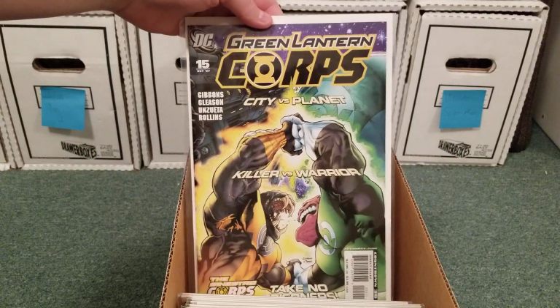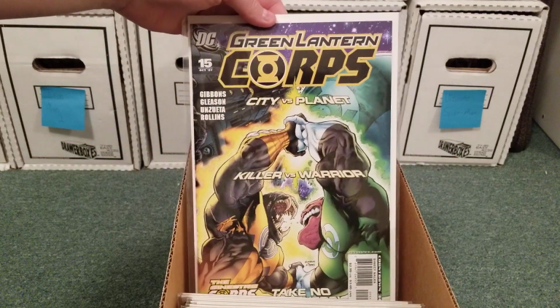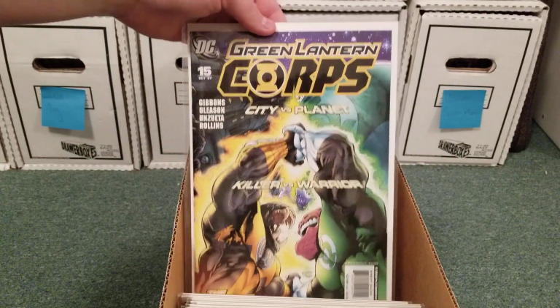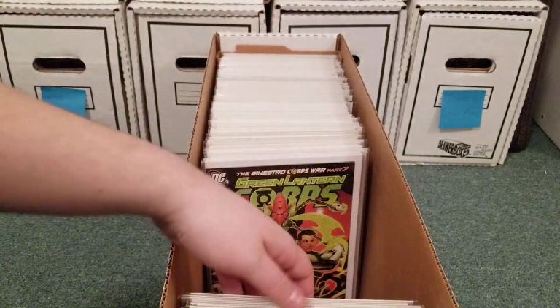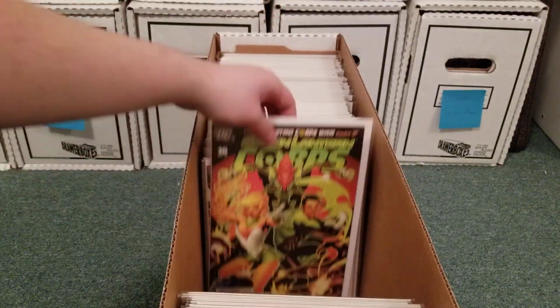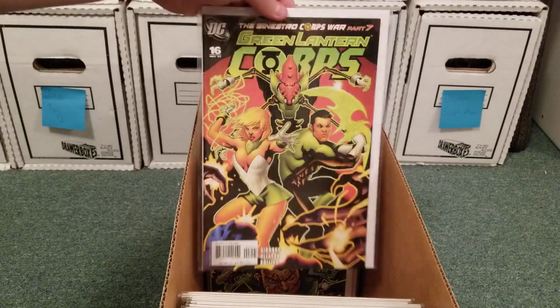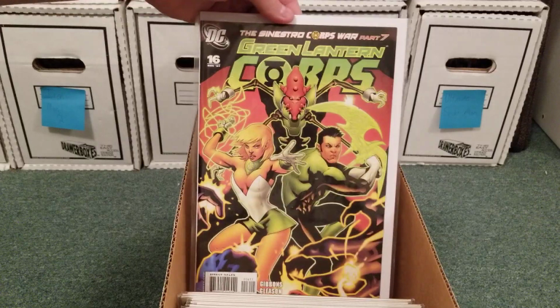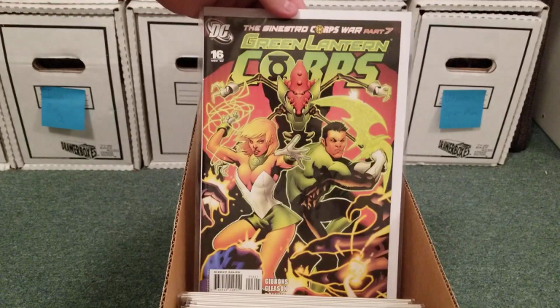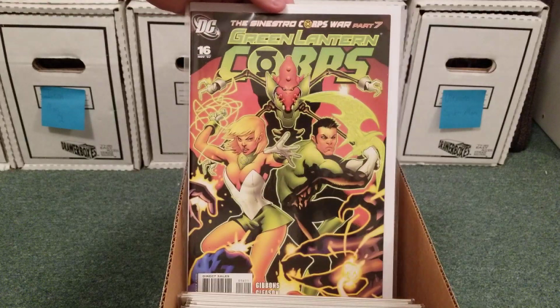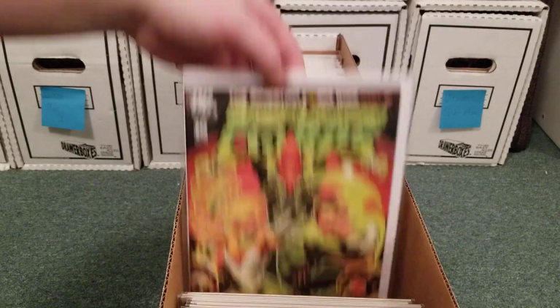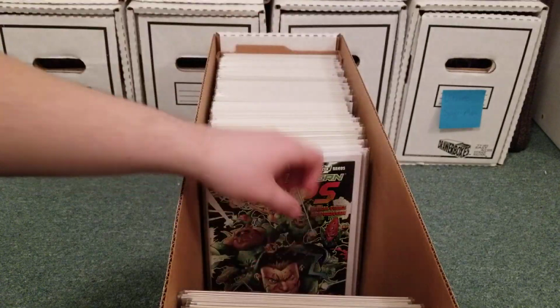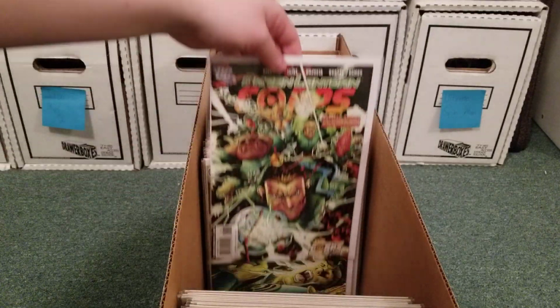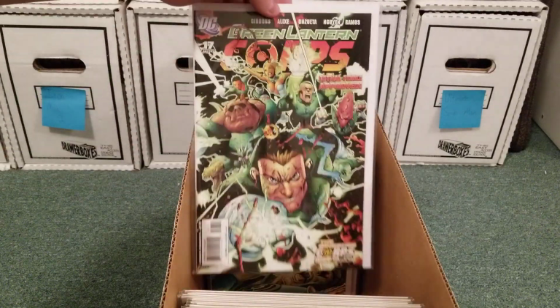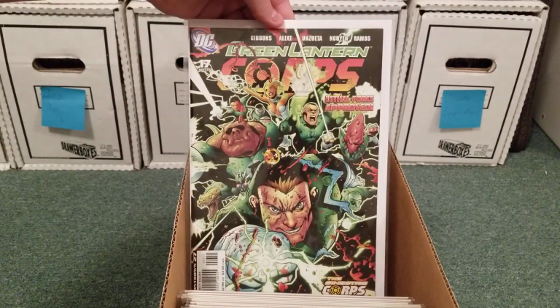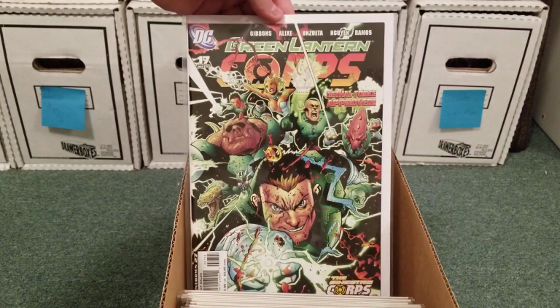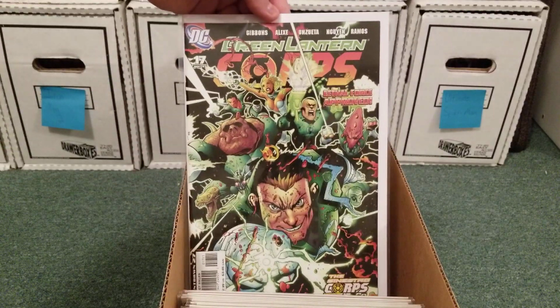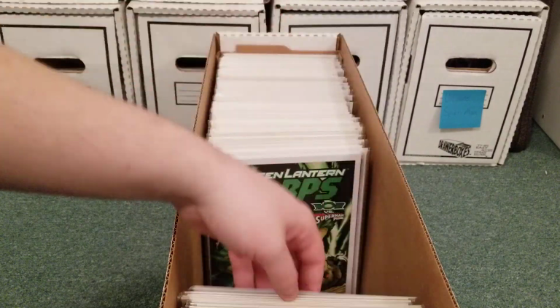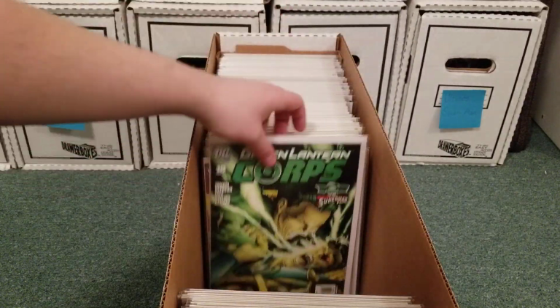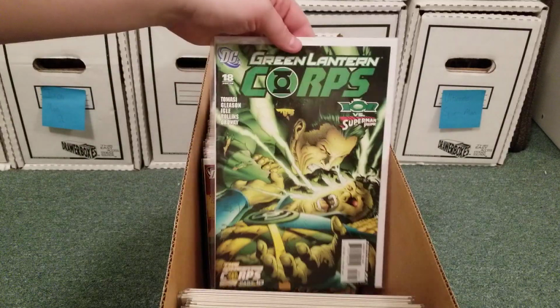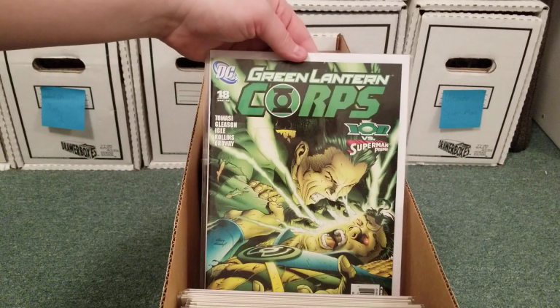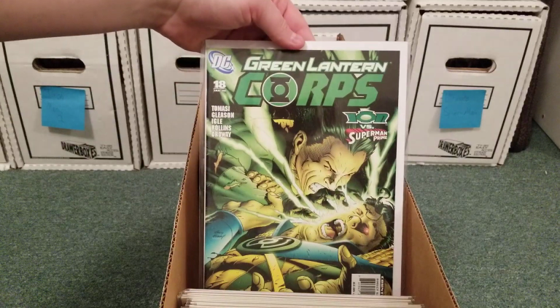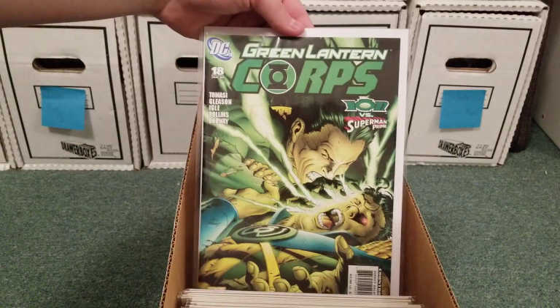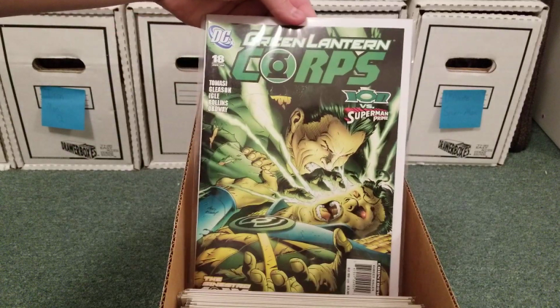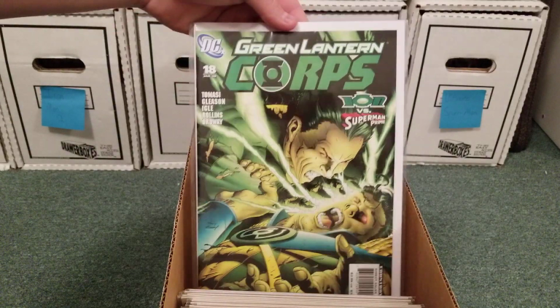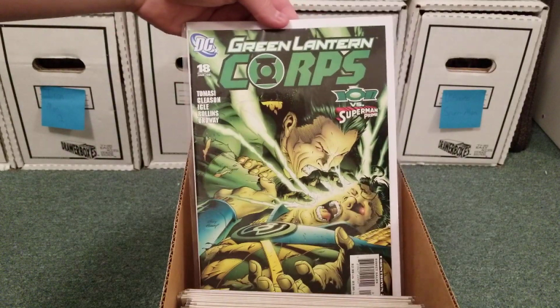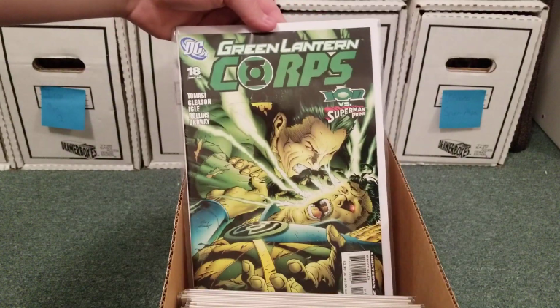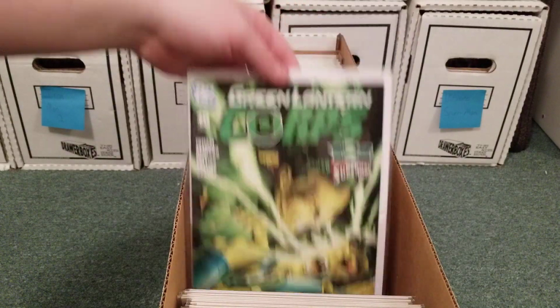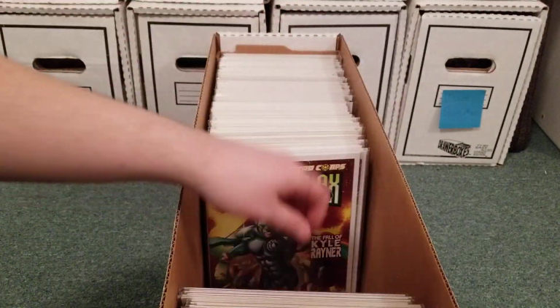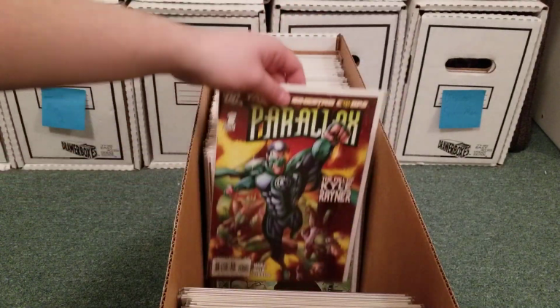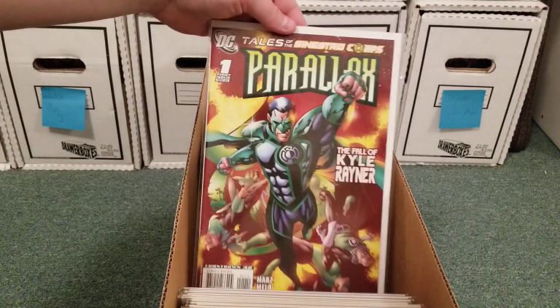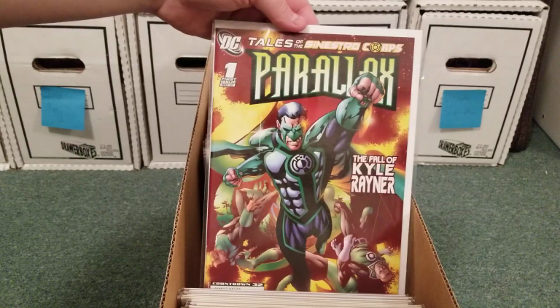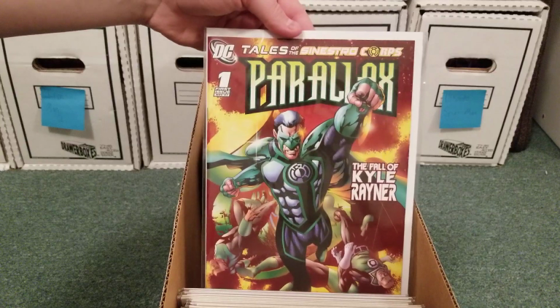Kilowog versus Arkillo — this is part of the Sinestro War, this is the aftermath. Or maybe it's still going on — Ion versus Superboy Prime. Really not sure how Ion lost that.